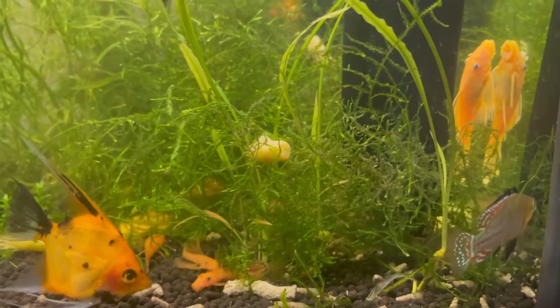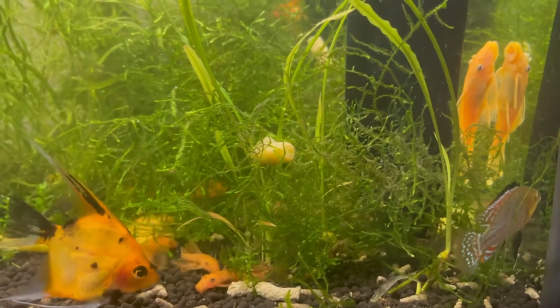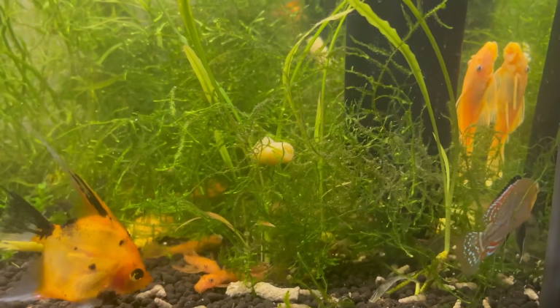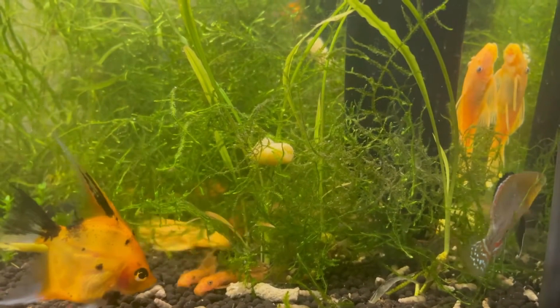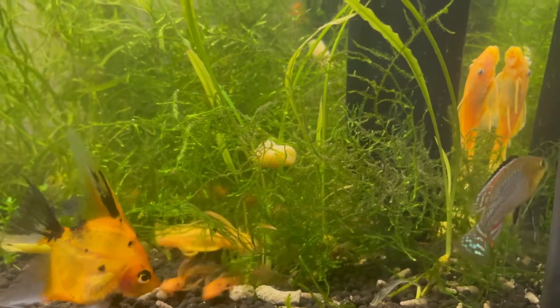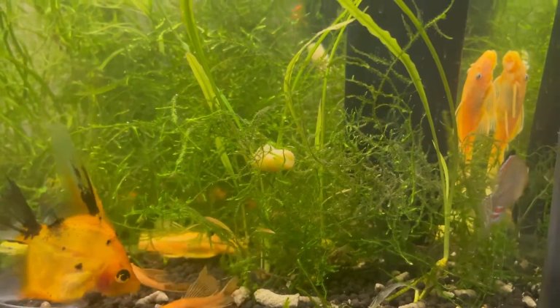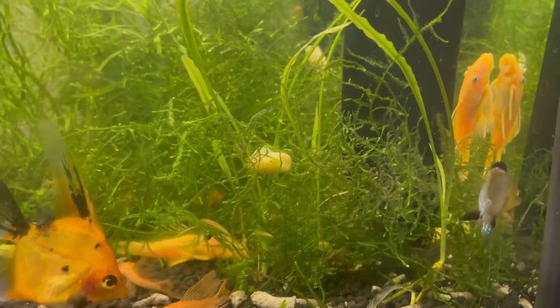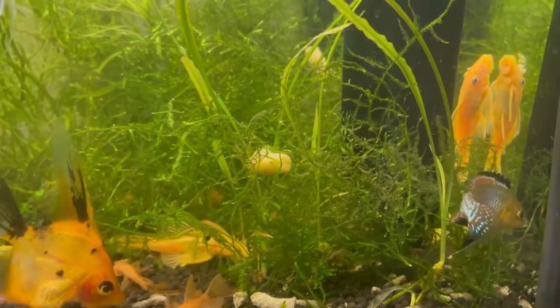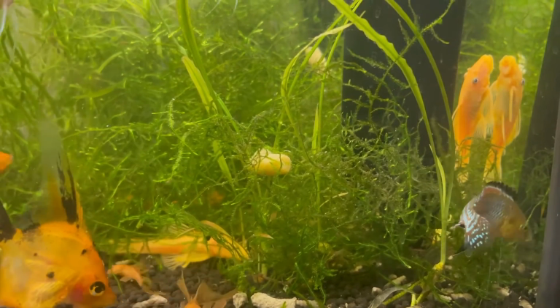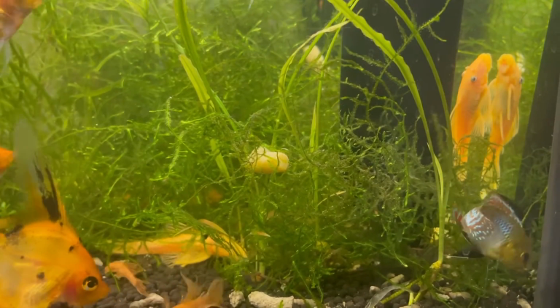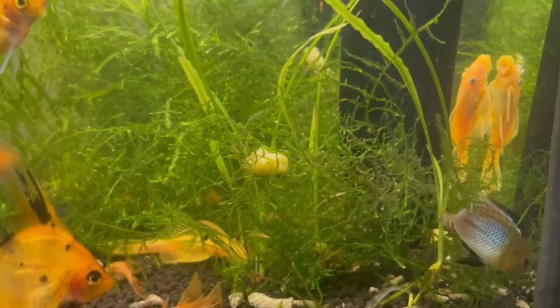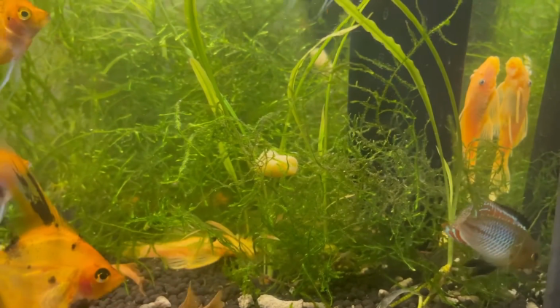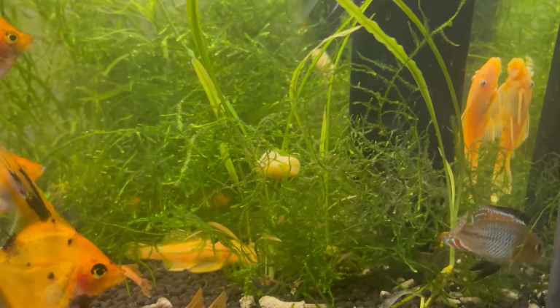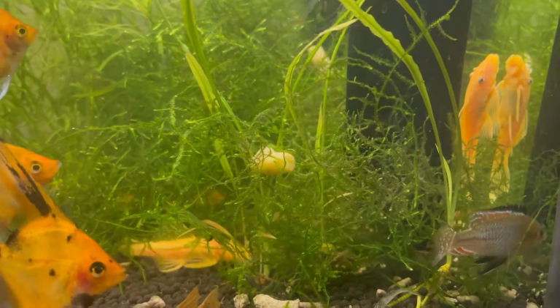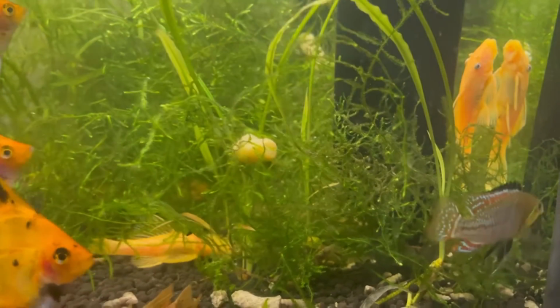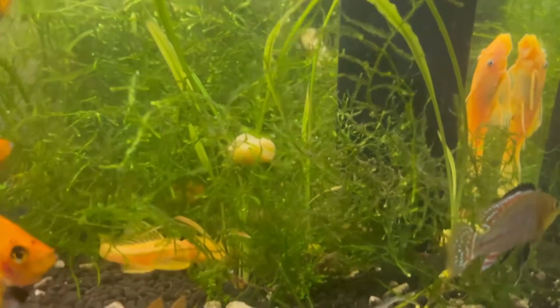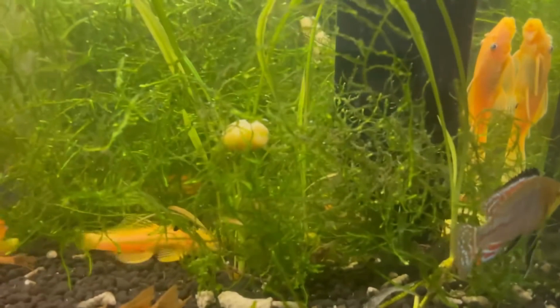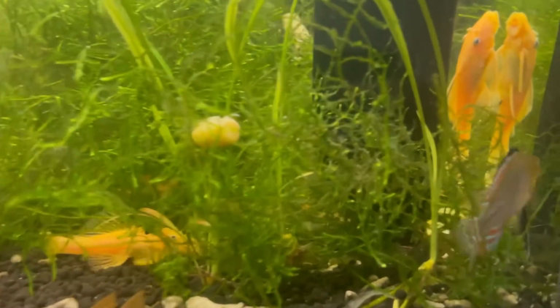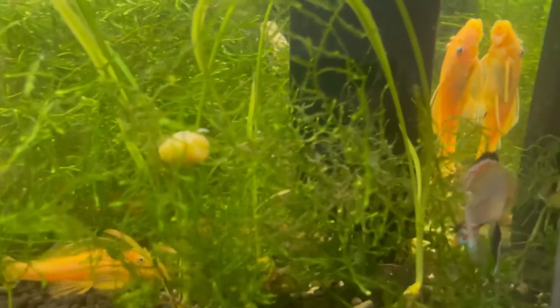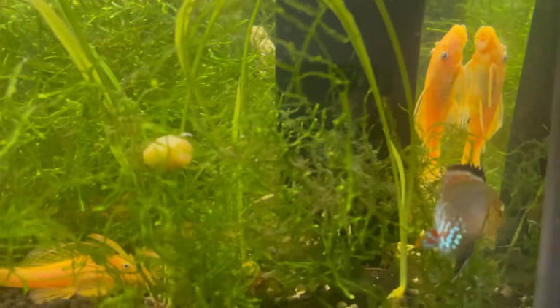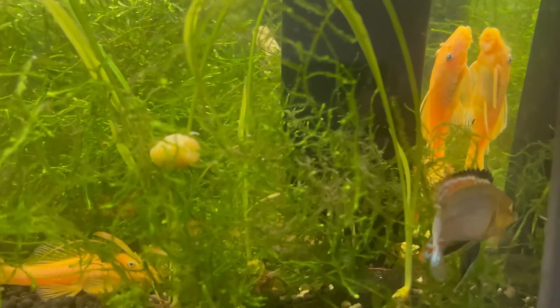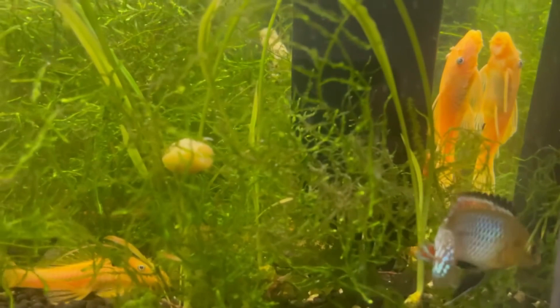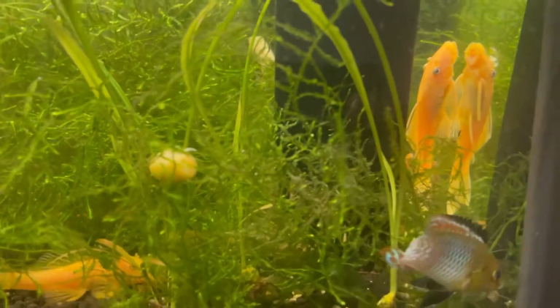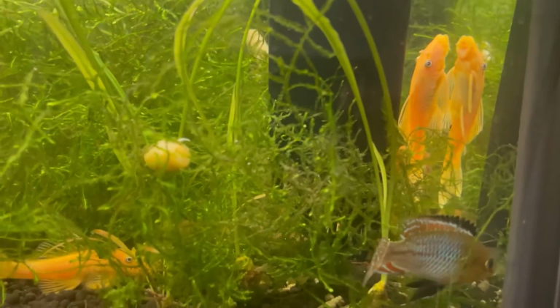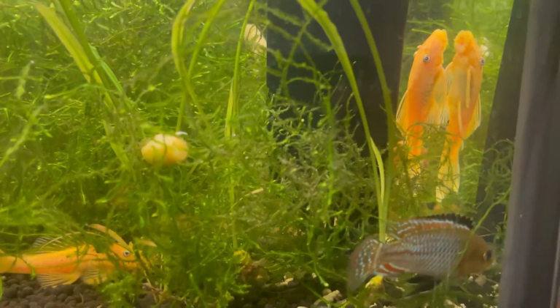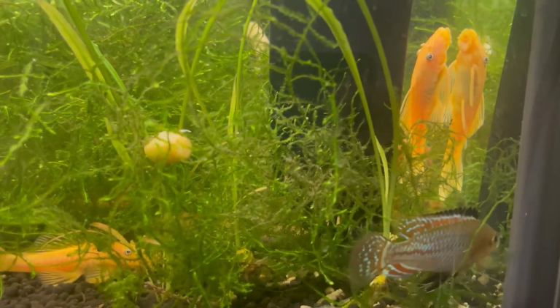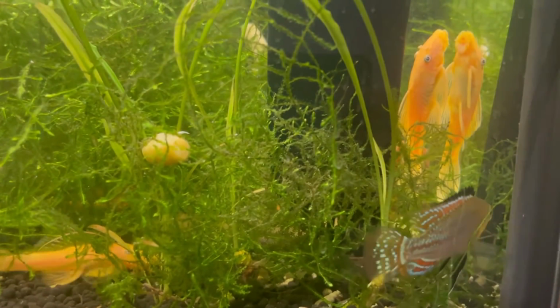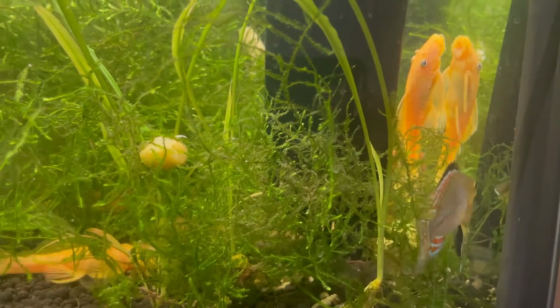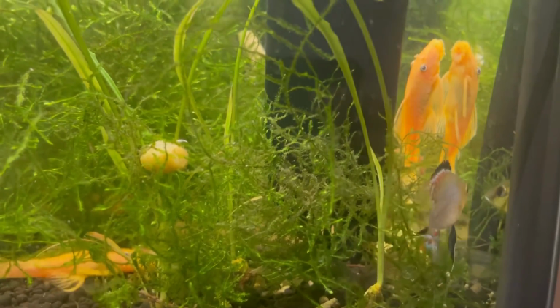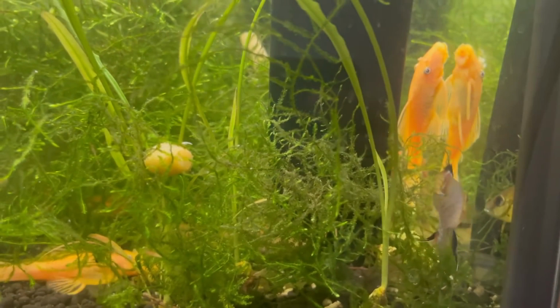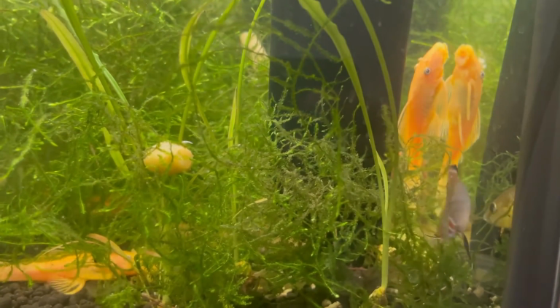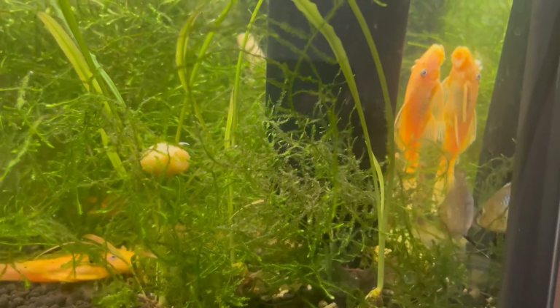They're dwarf cichlids — relatively small — so you can keep them in 10 to 20 gallon tanks quite easily. They do well in groups and they're very interesting overall.